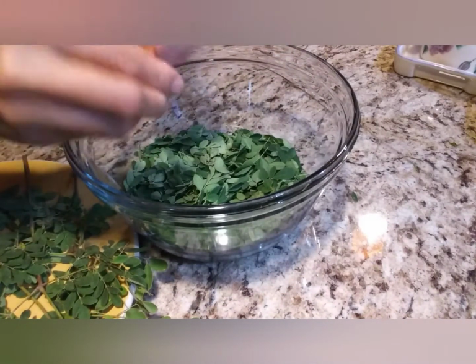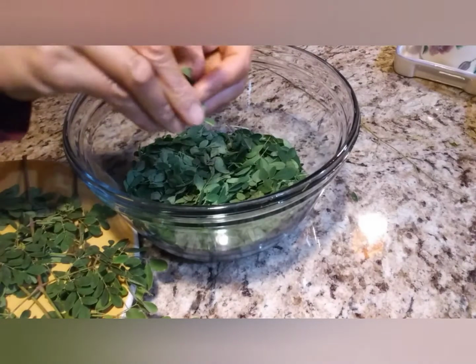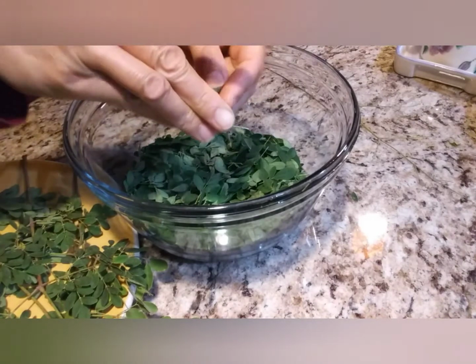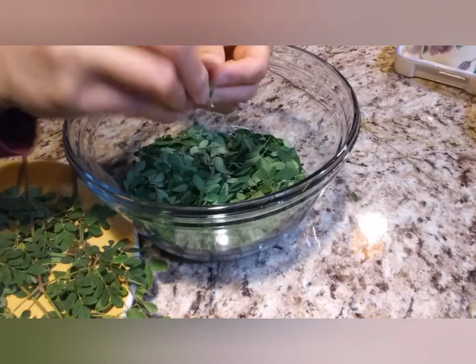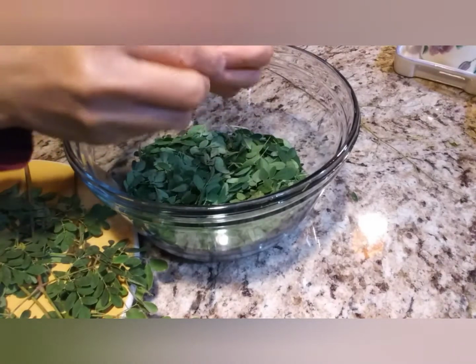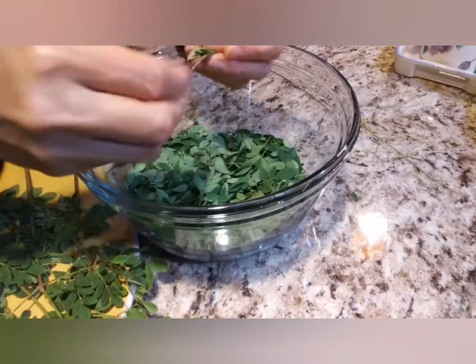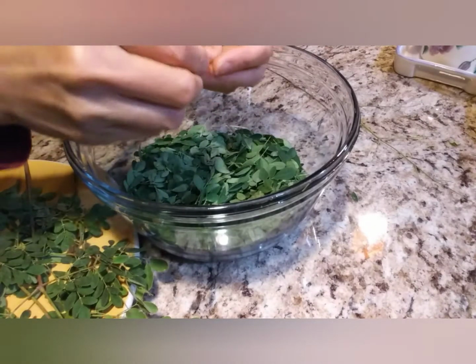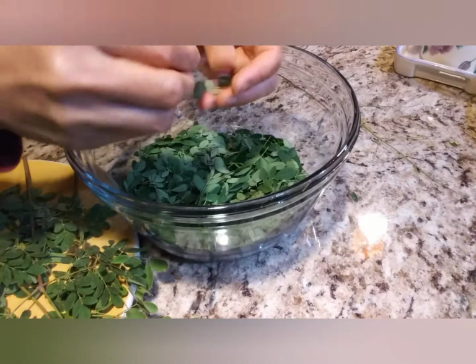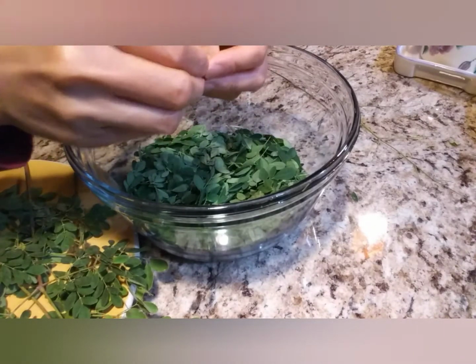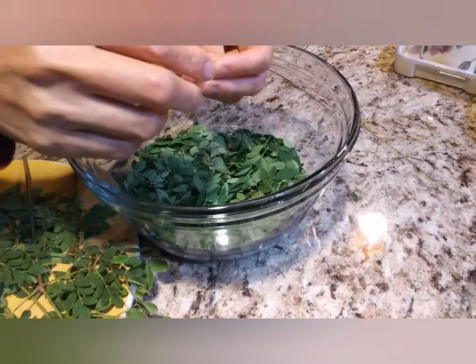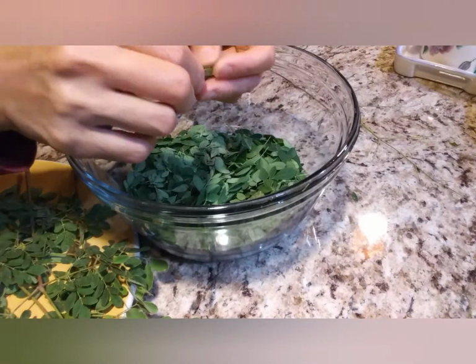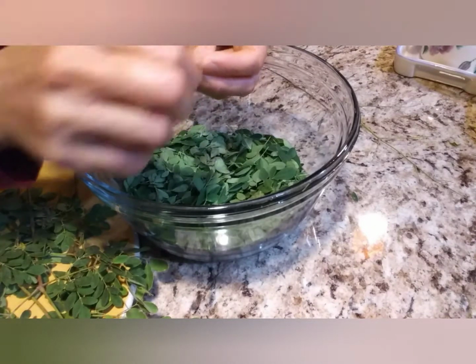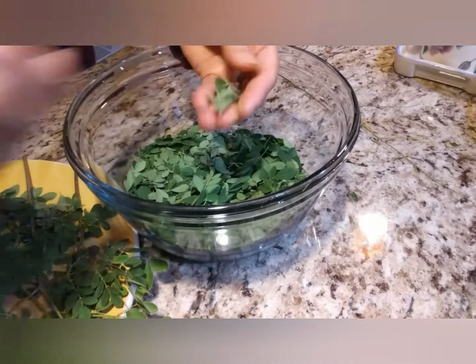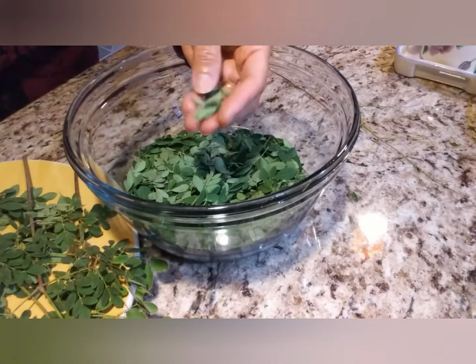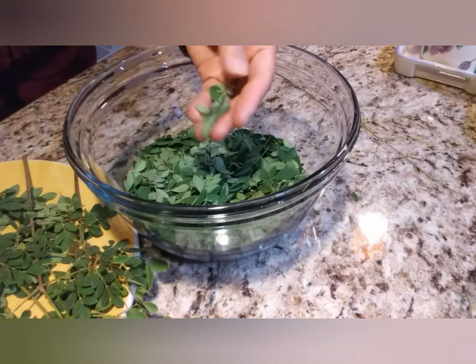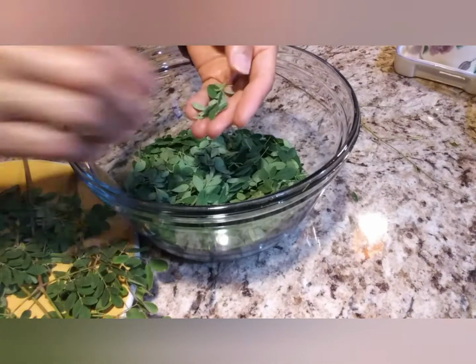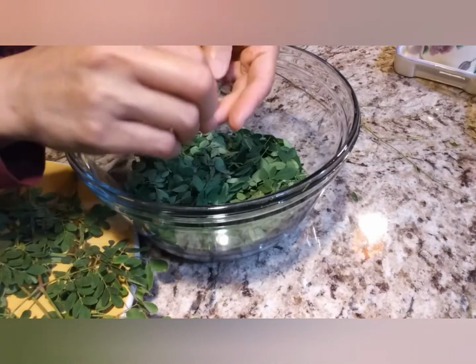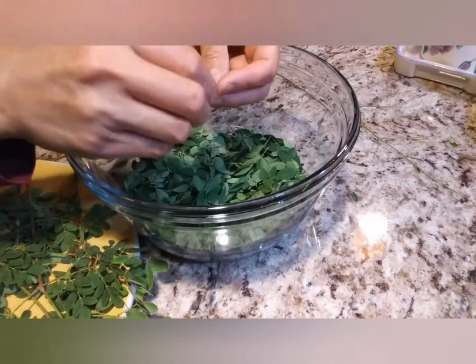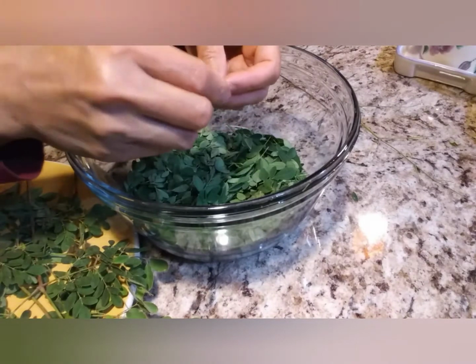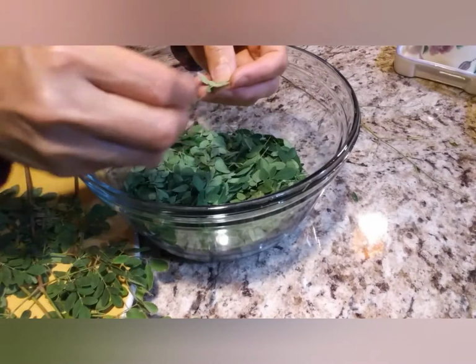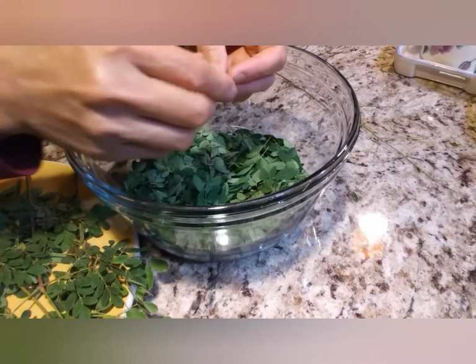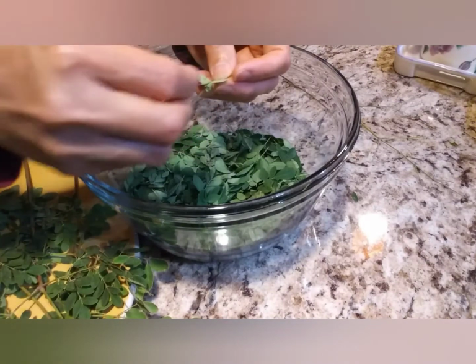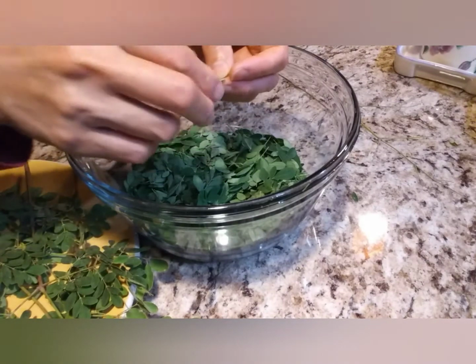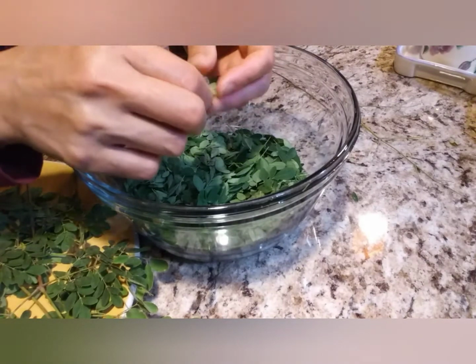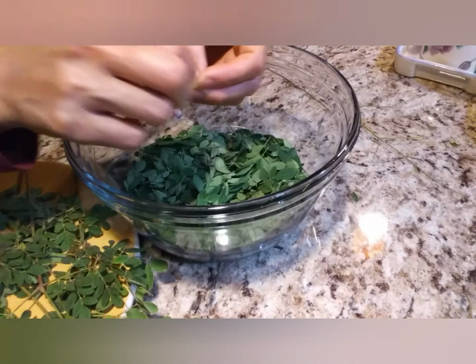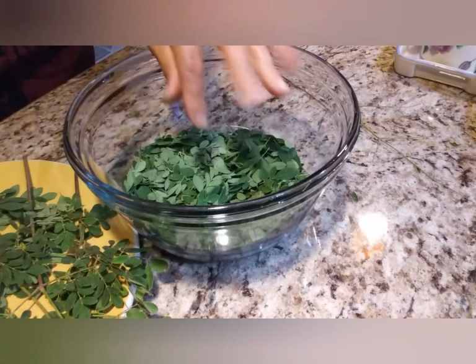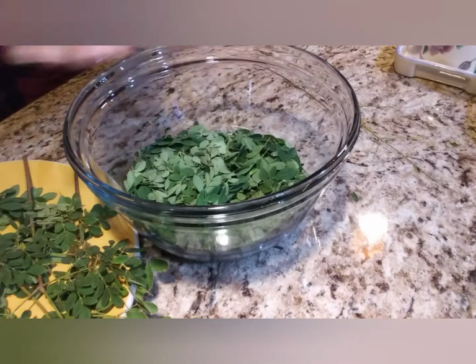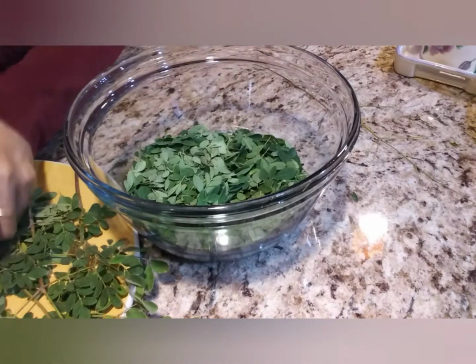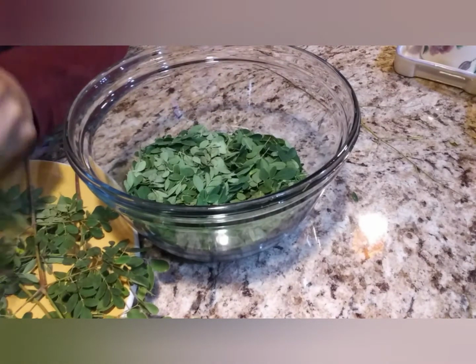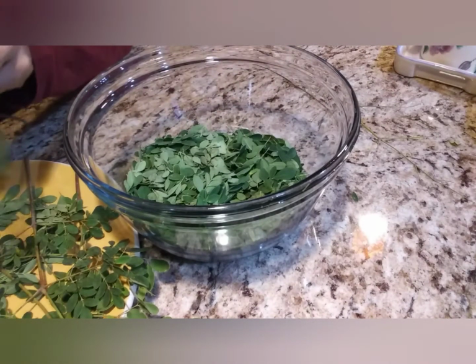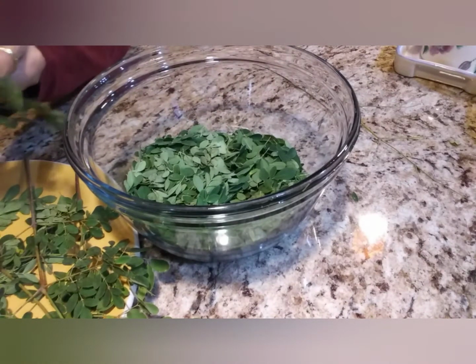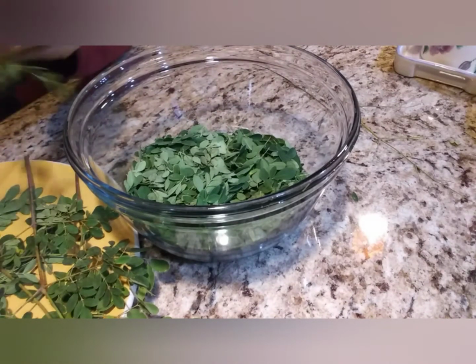This is how I do it, guys — stripping, to show you how to remove the moringa leaves from their branches.